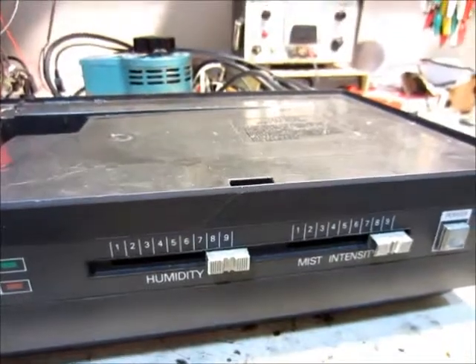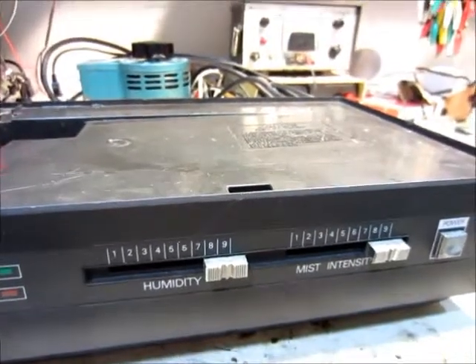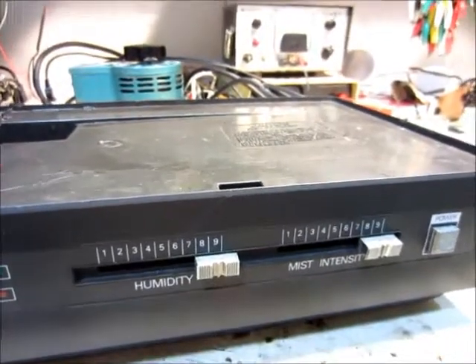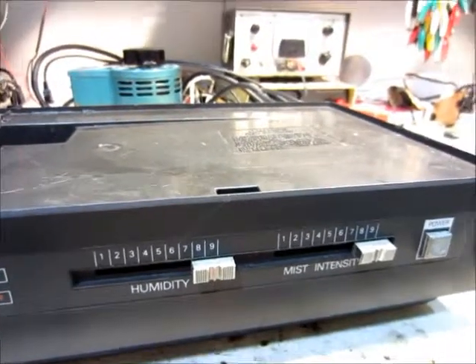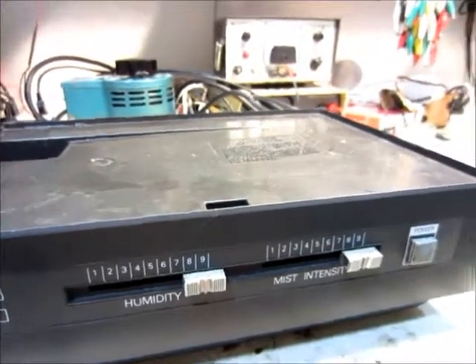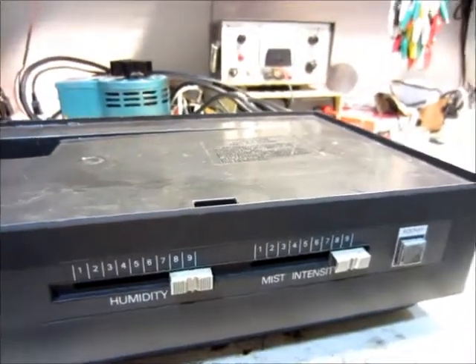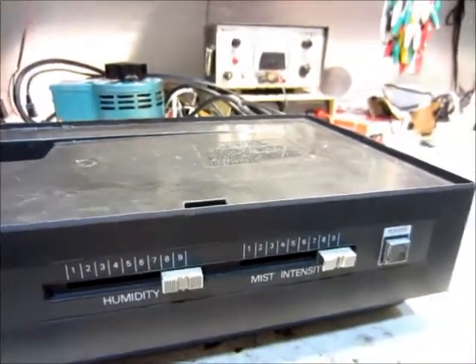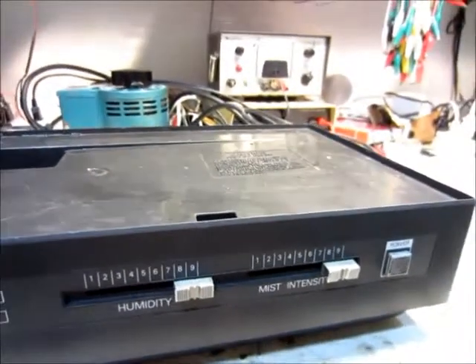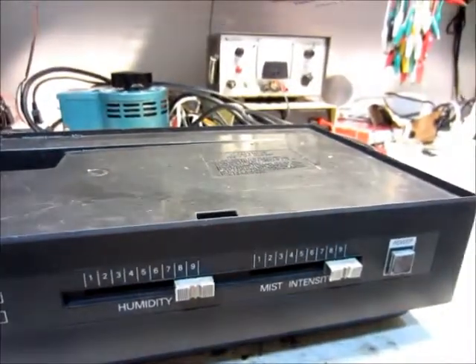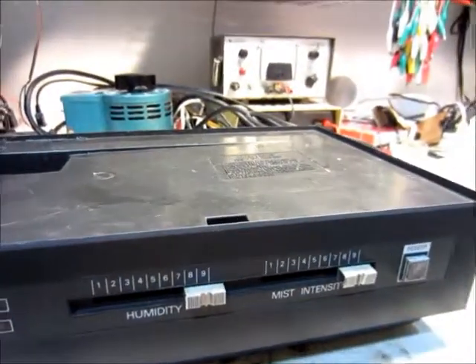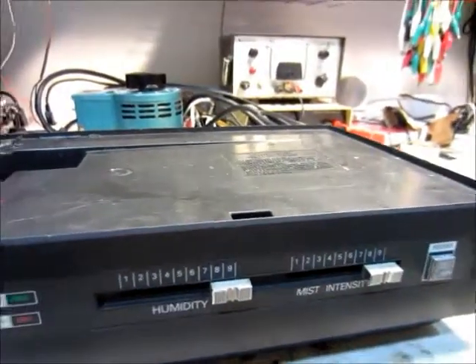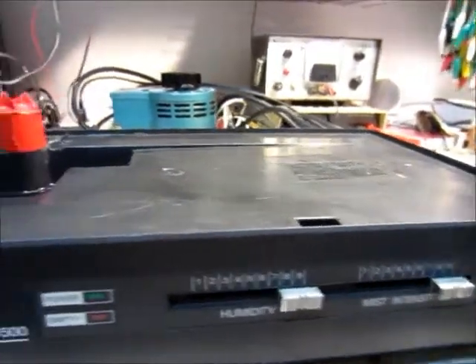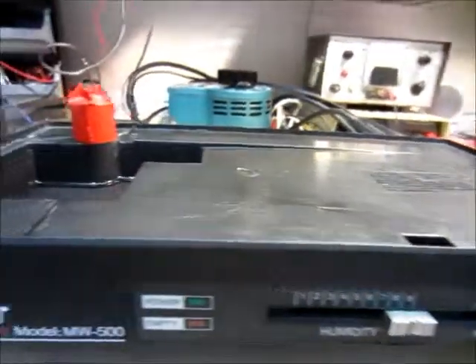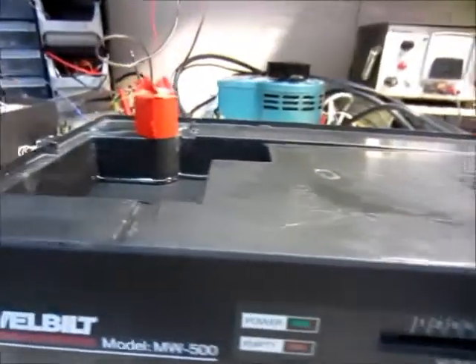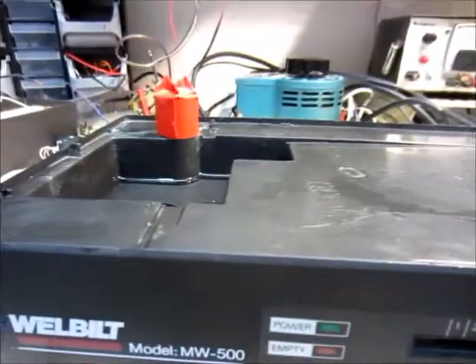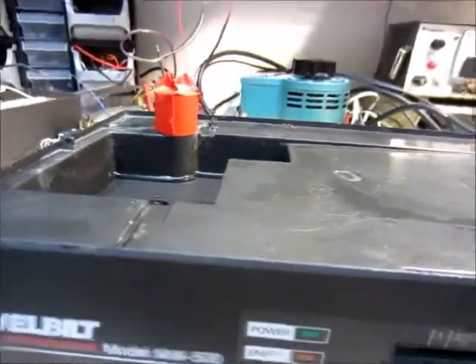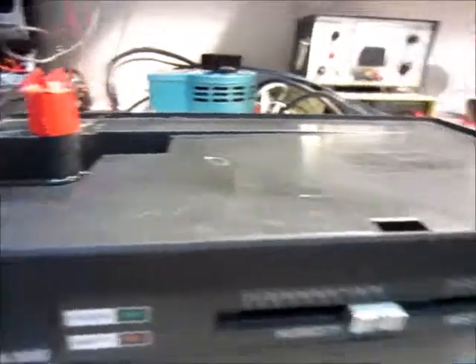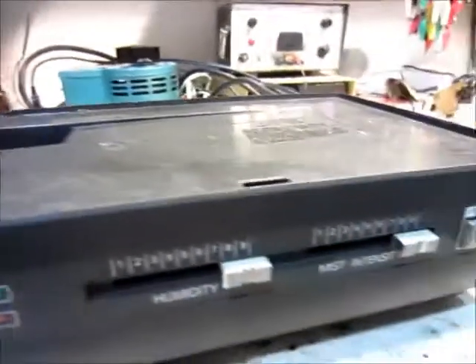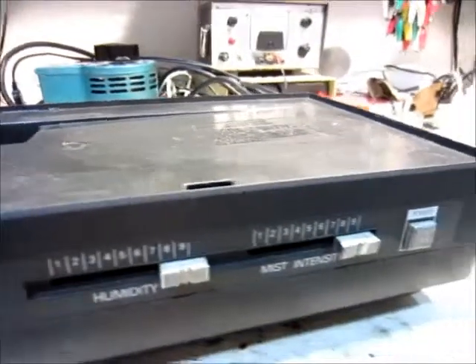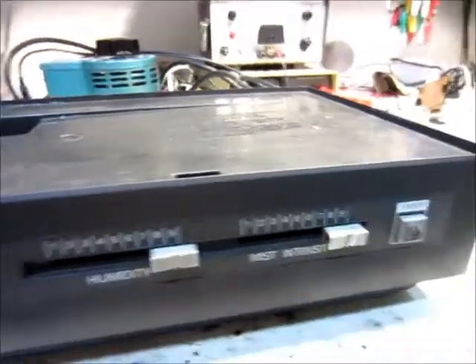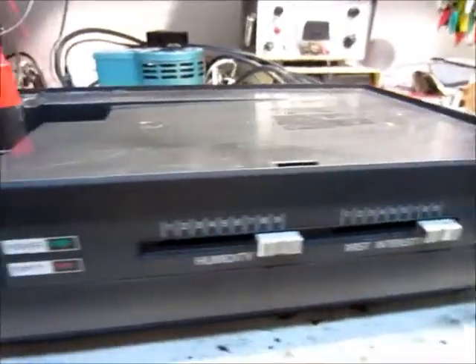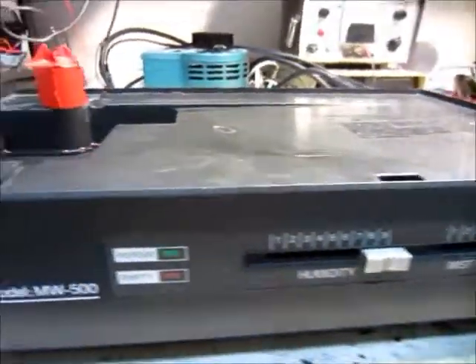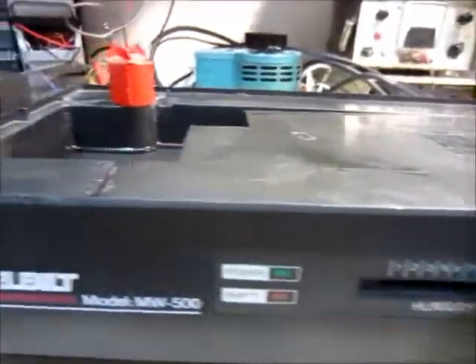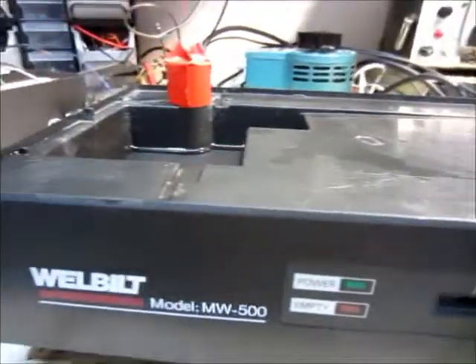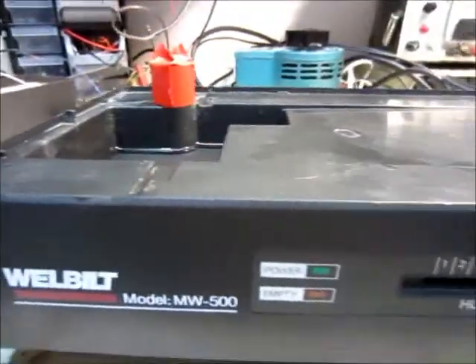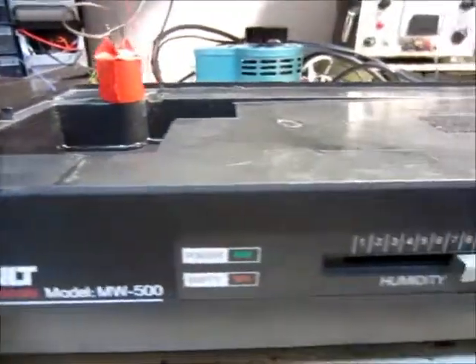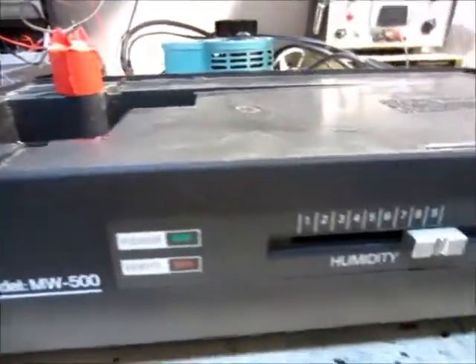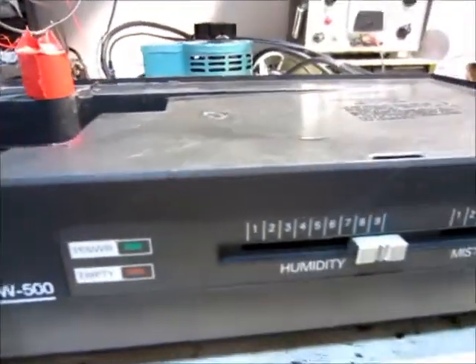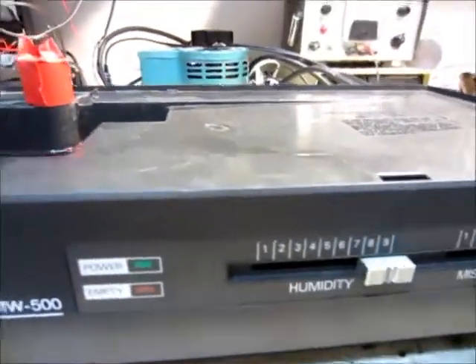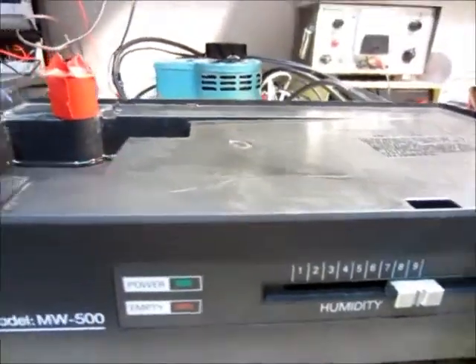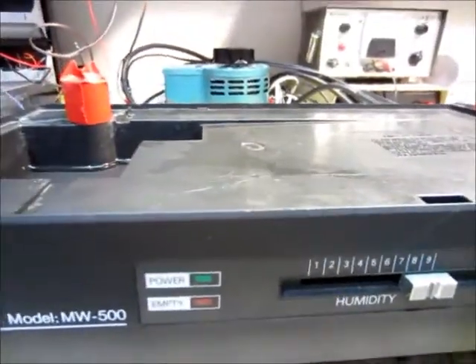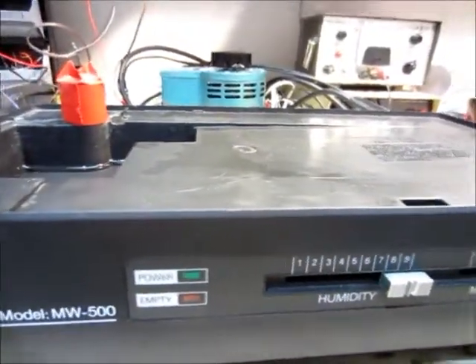Hello, this is MakerJ101, and today I'm just gonna go over this fog, or this ultrasonic humidifier.